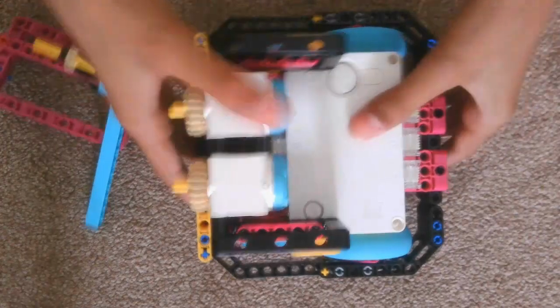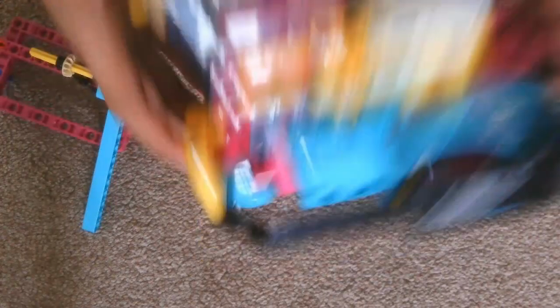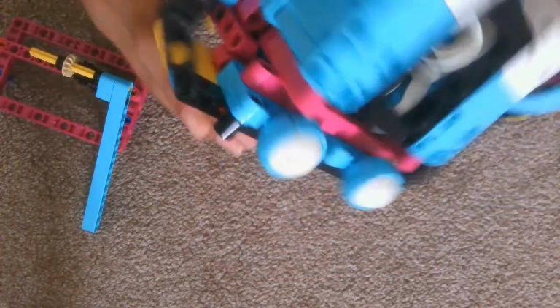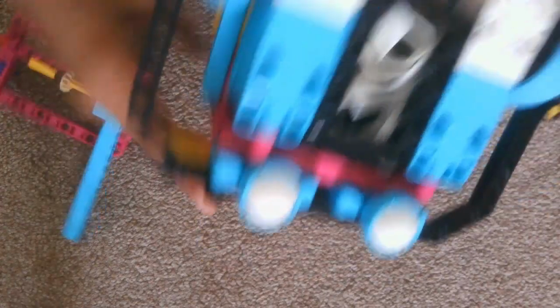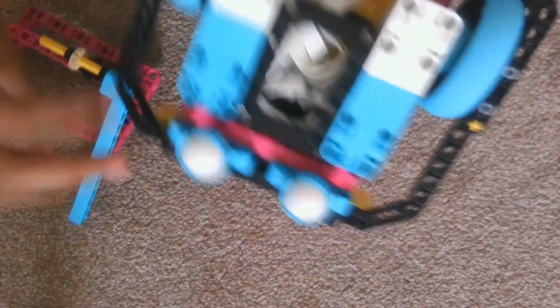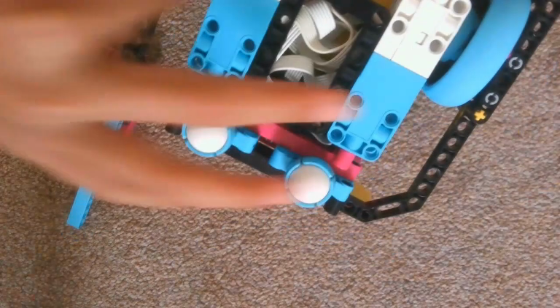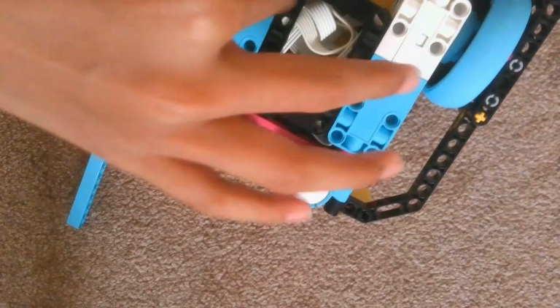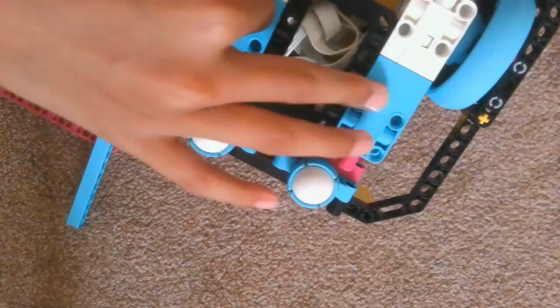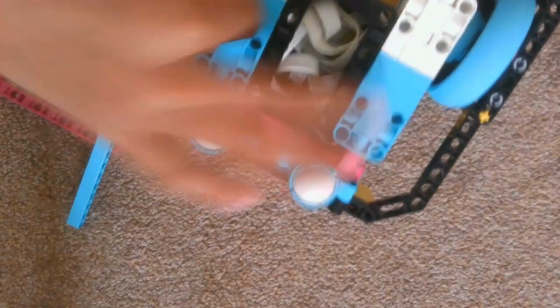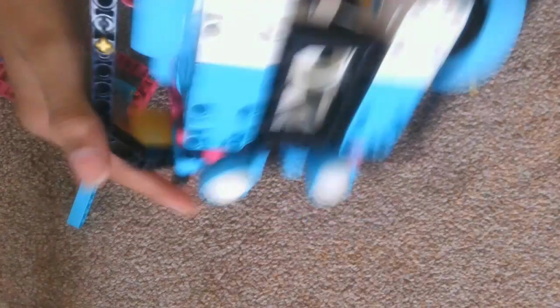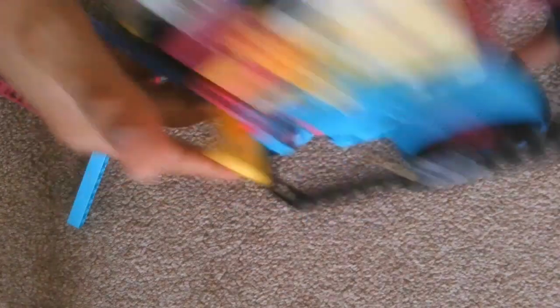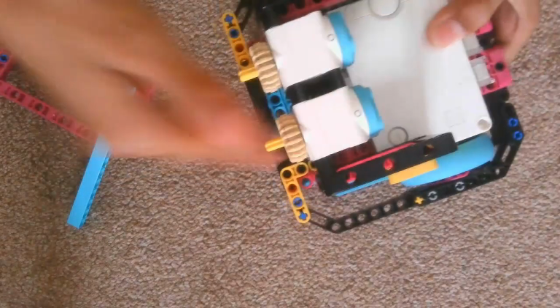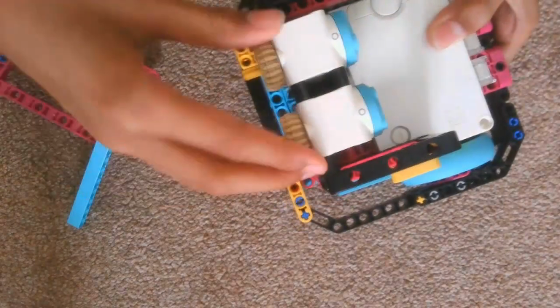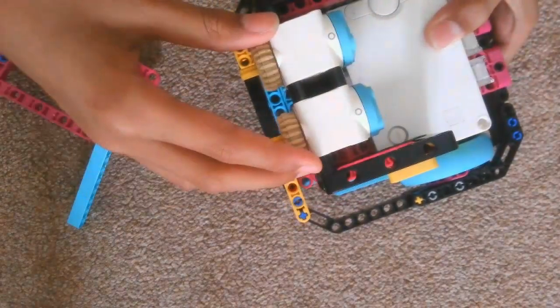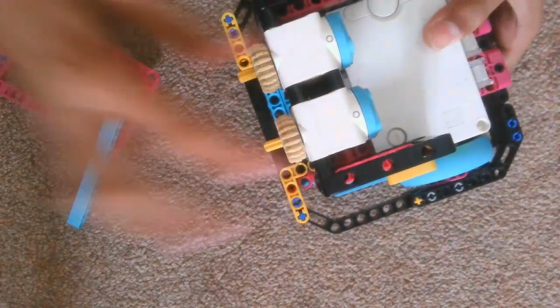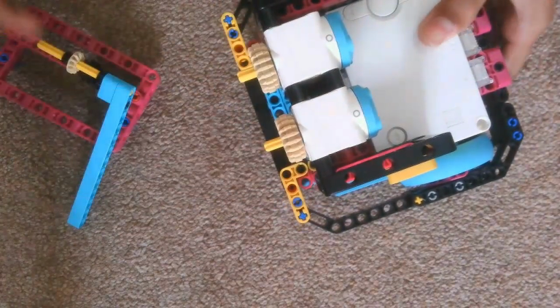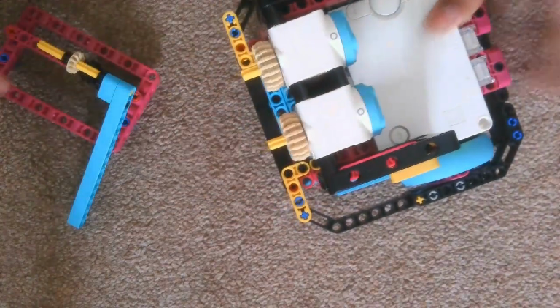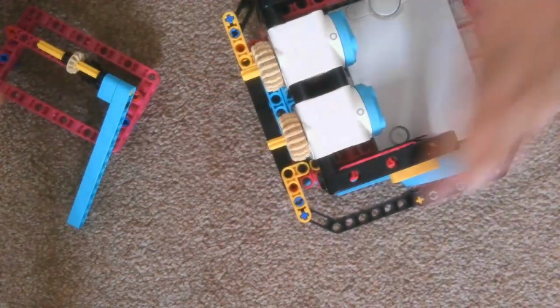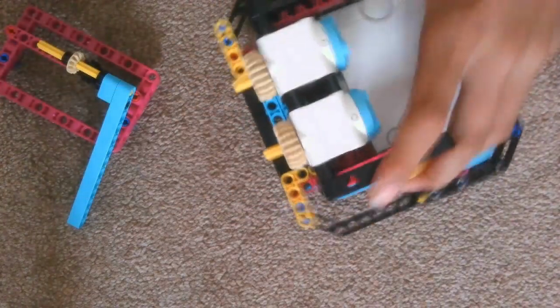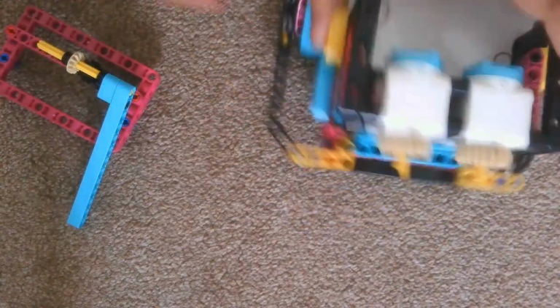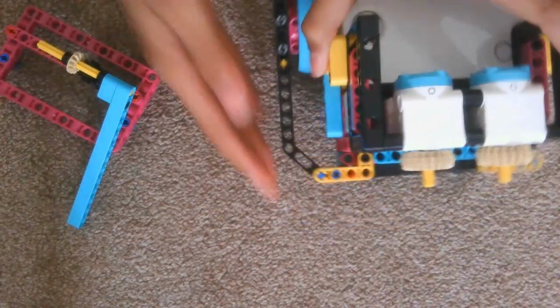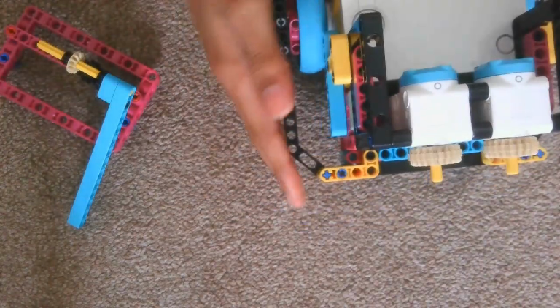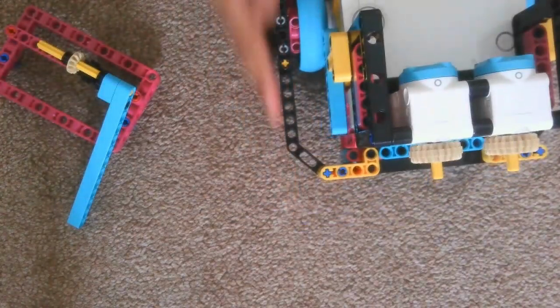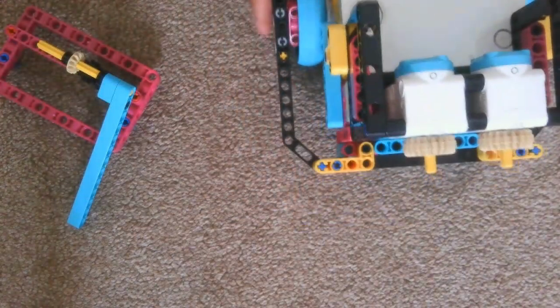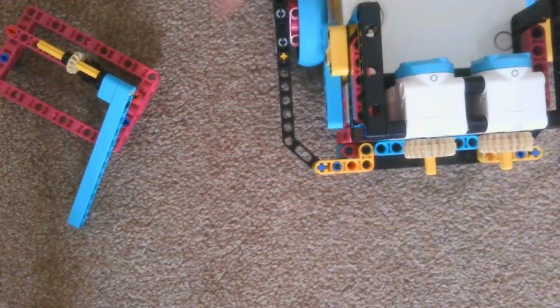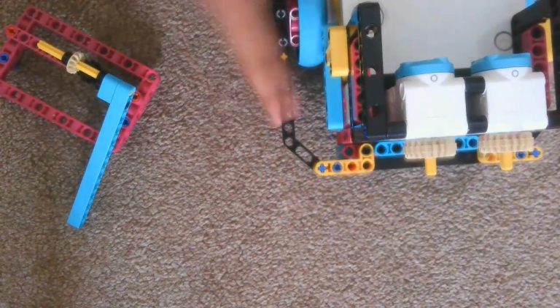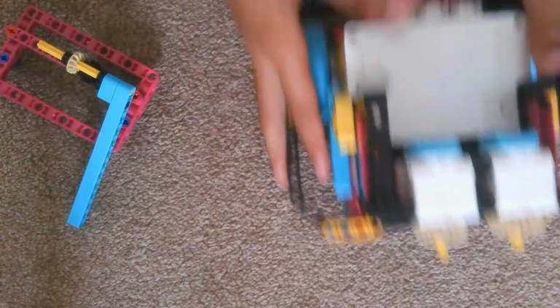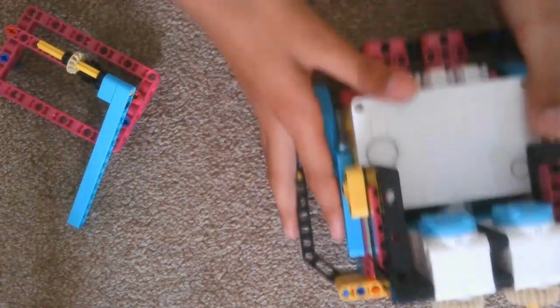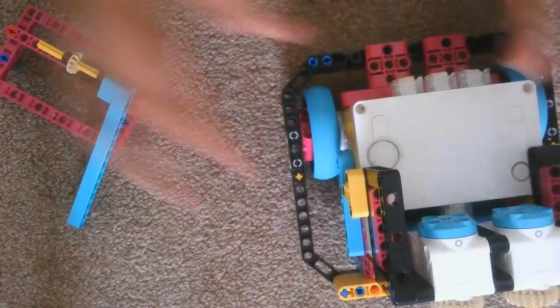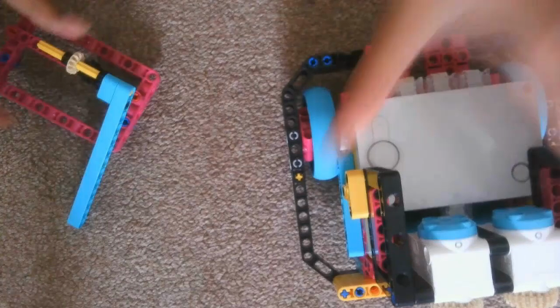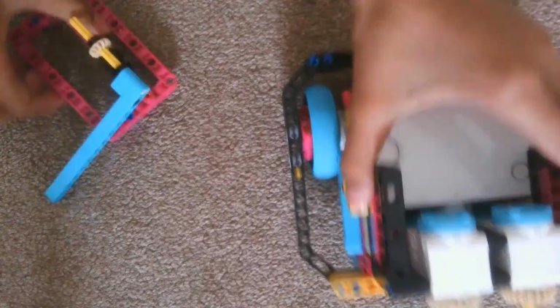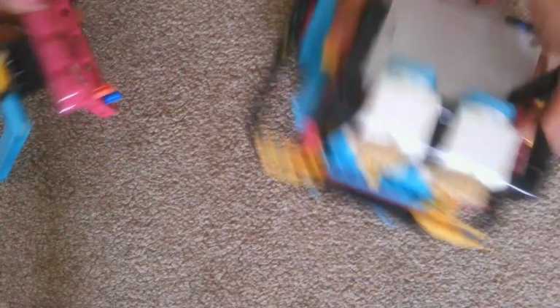The robot has four motors: two motors for driving and two motors for attachments. It also has a neat frame which you can align and square on.